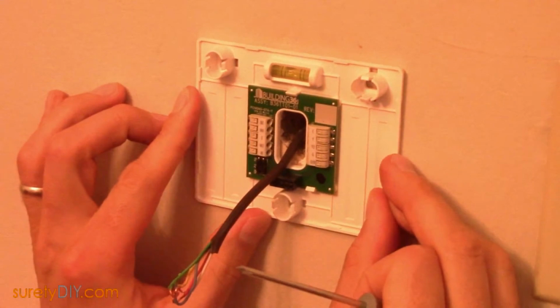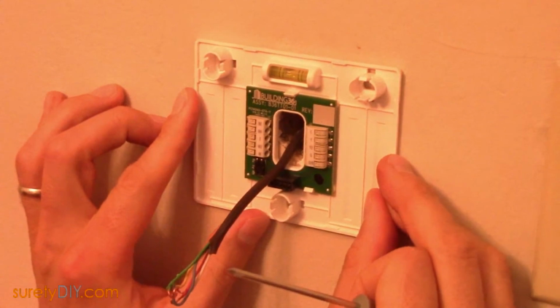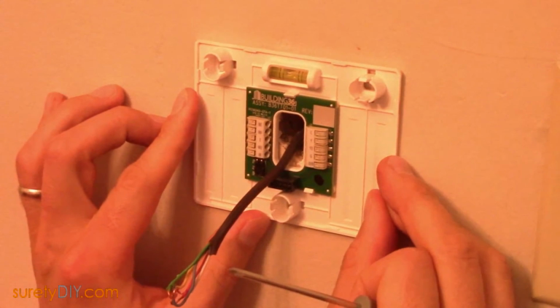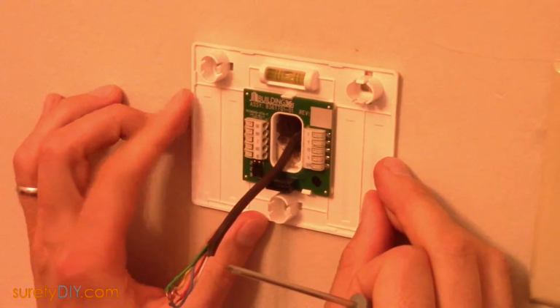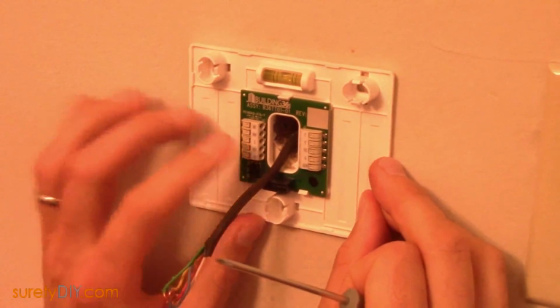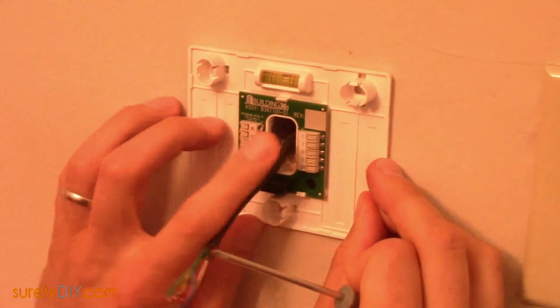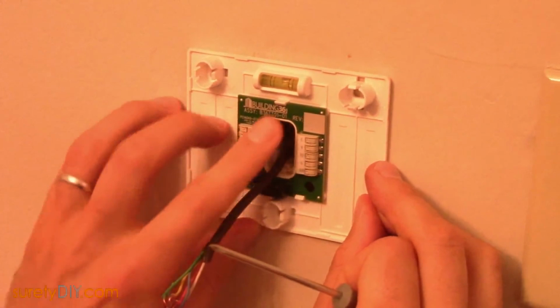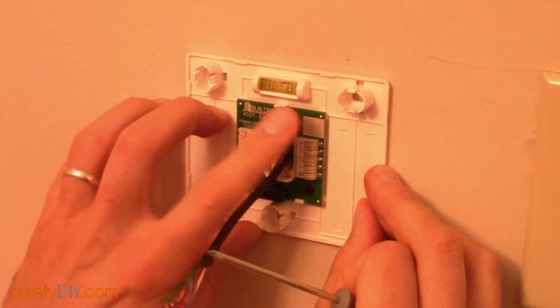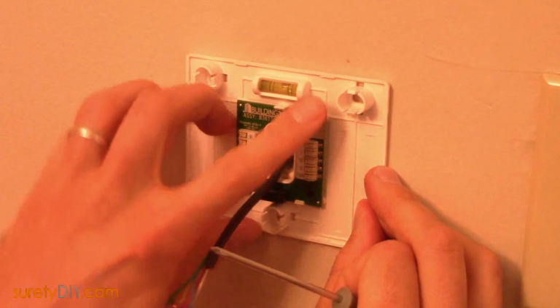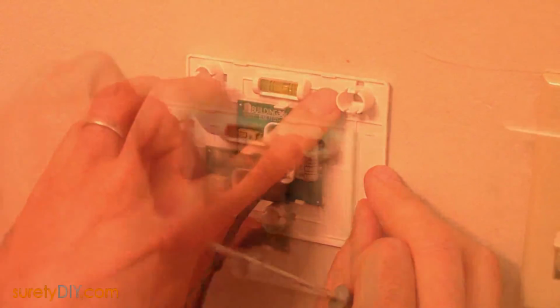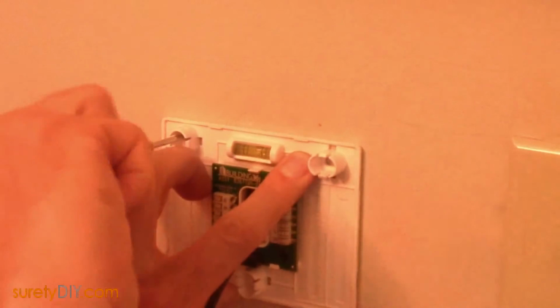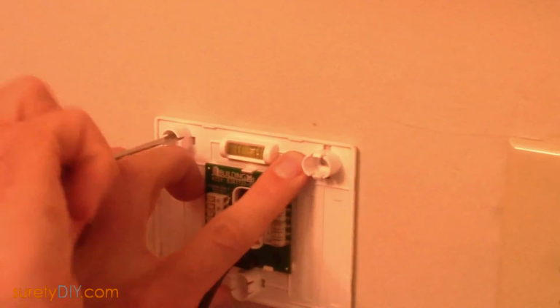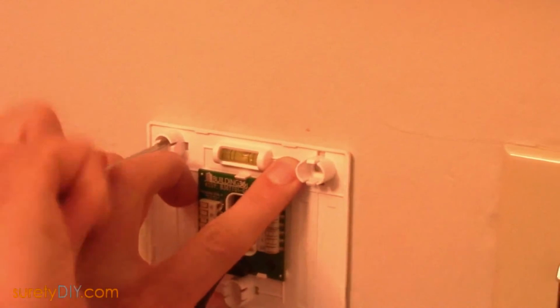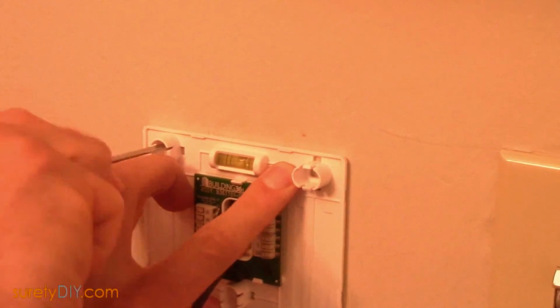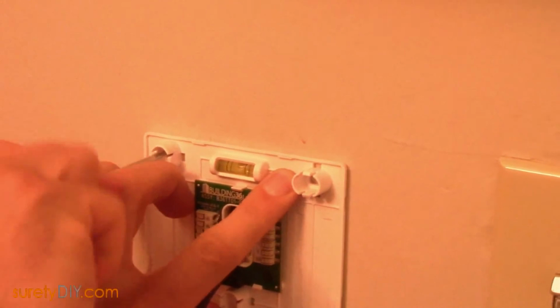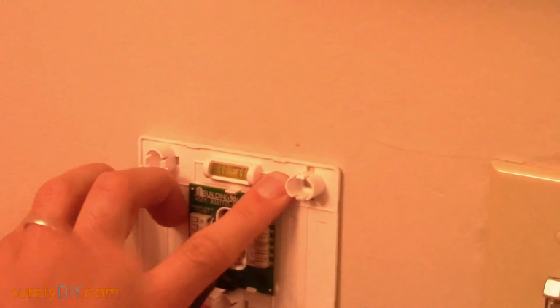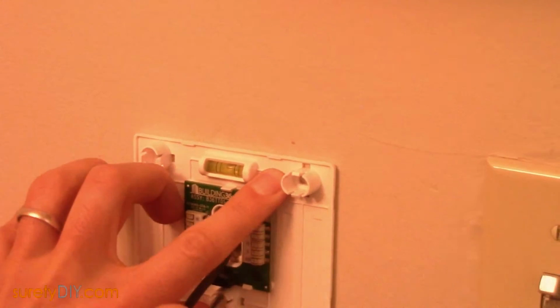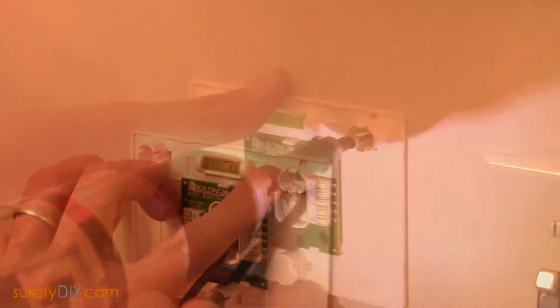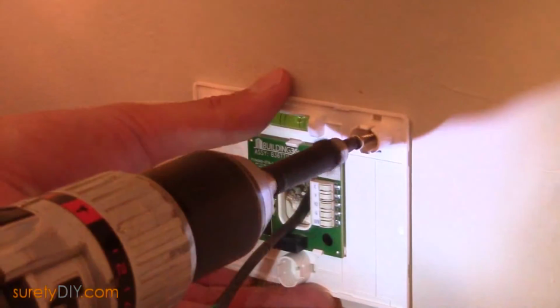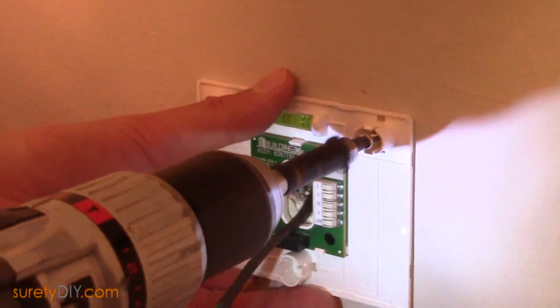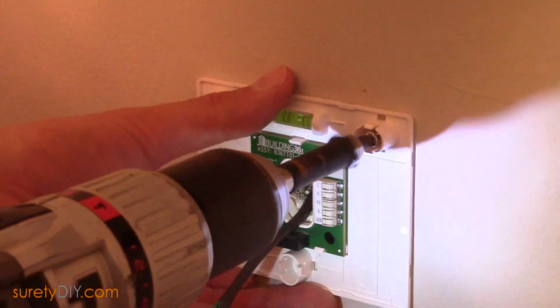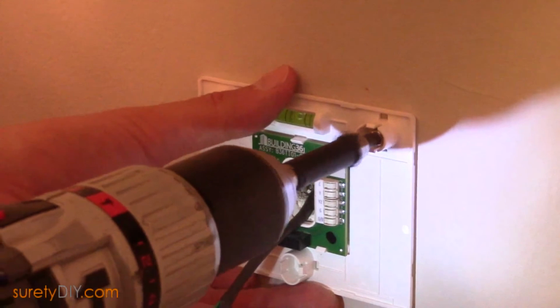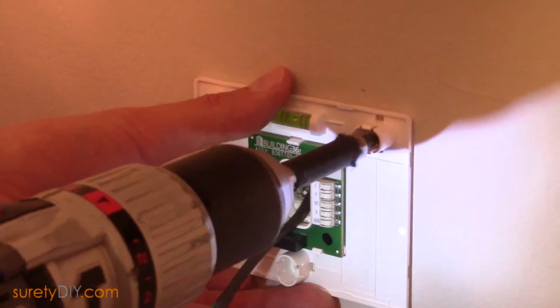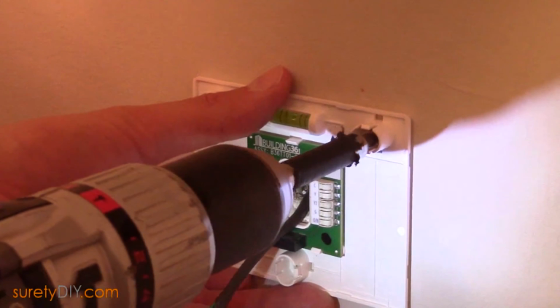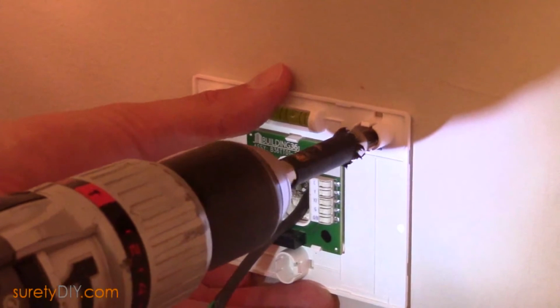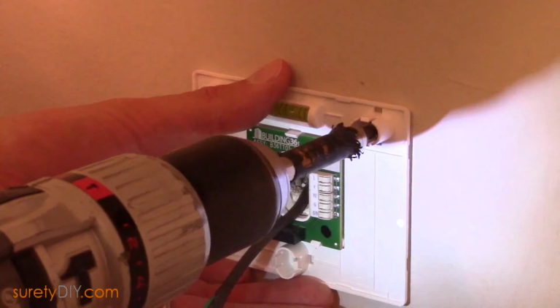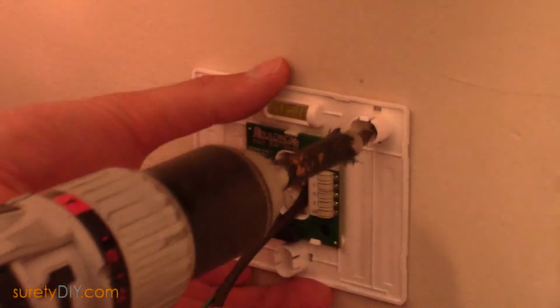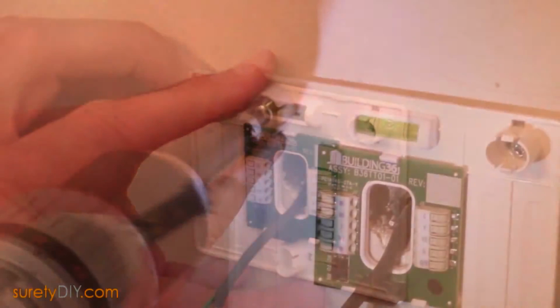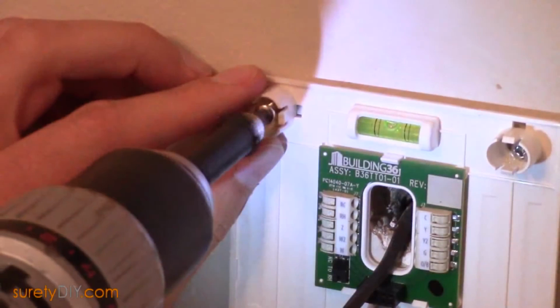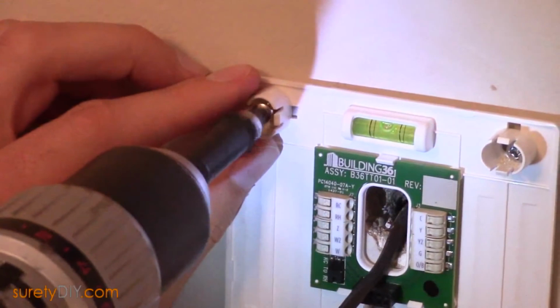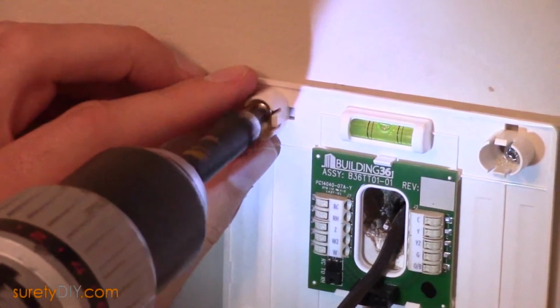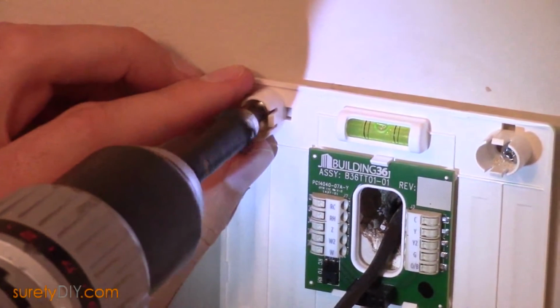Level the backplate for your T2000 and using a pencil or screwdriver mark out the locations where the backplate will be screwed into the wall. Fasten the backplate onto the wall with the included screws.